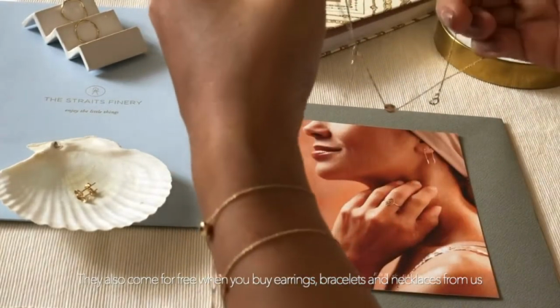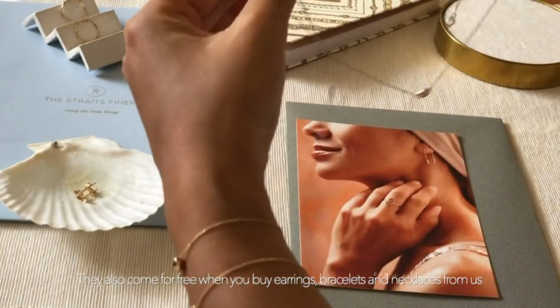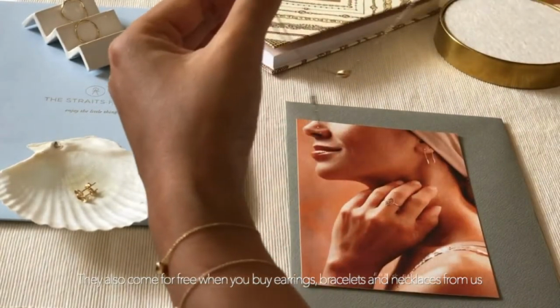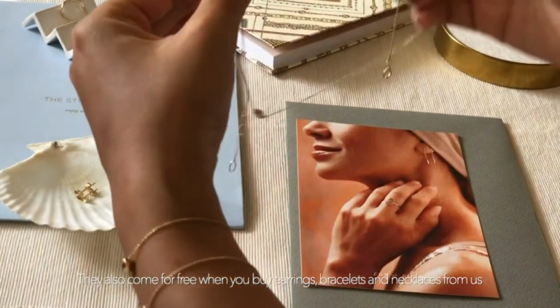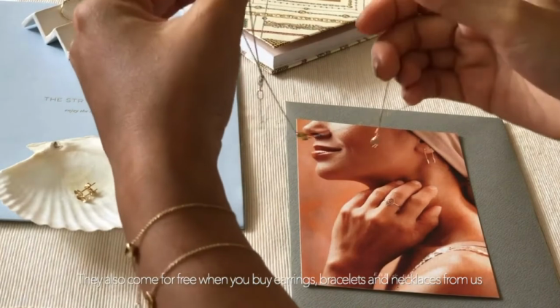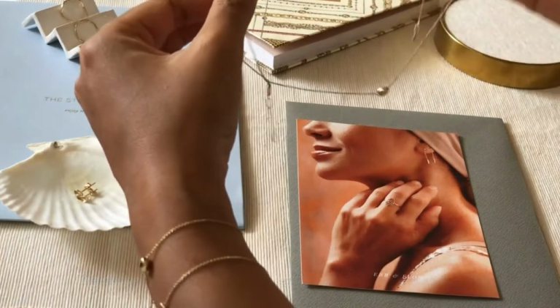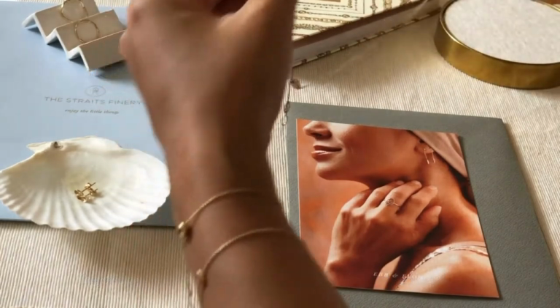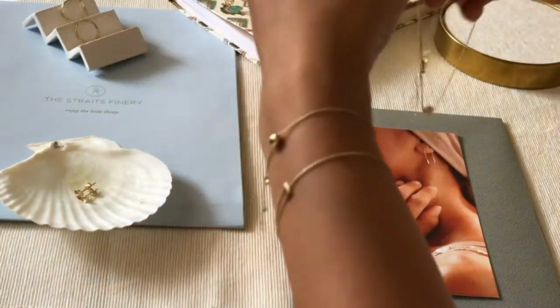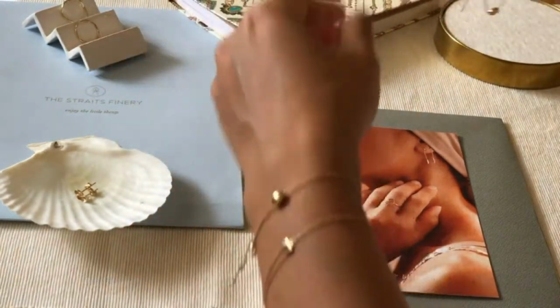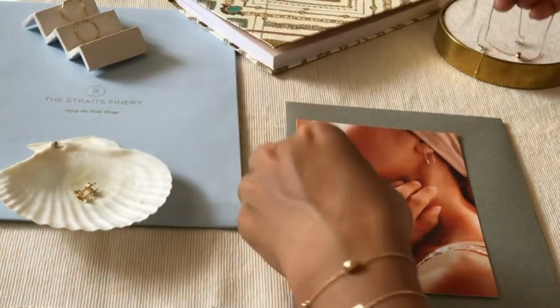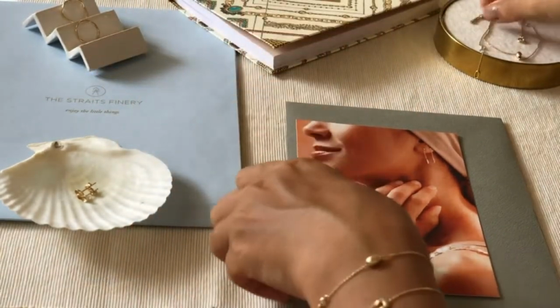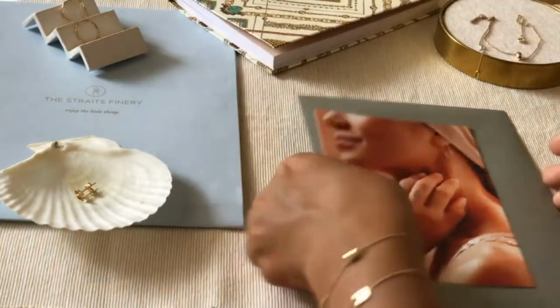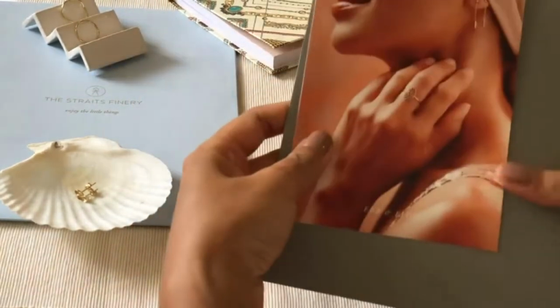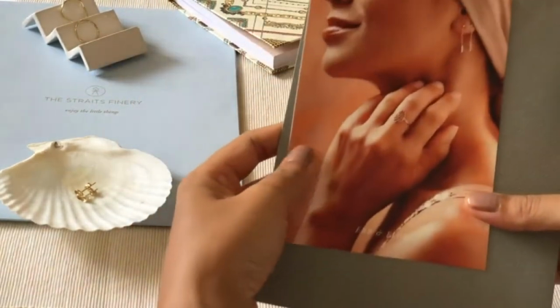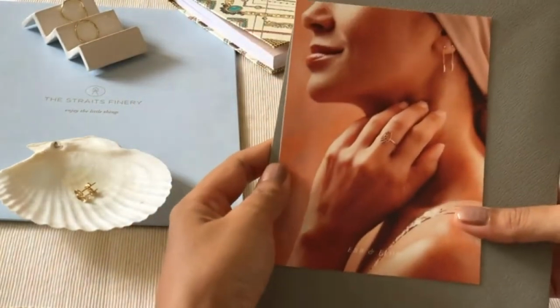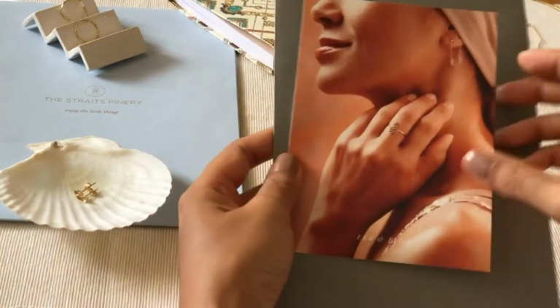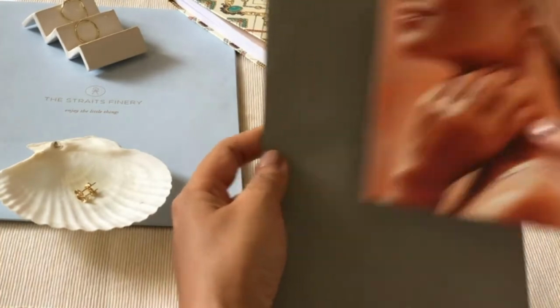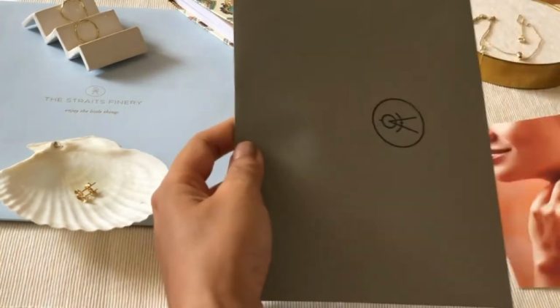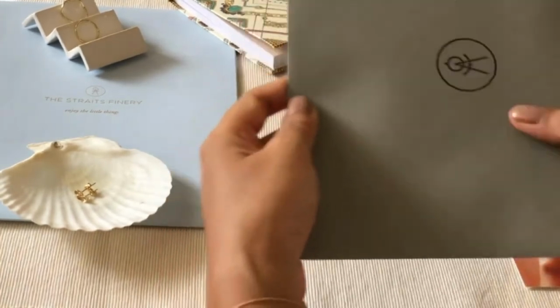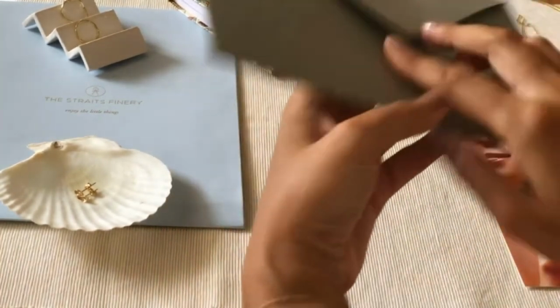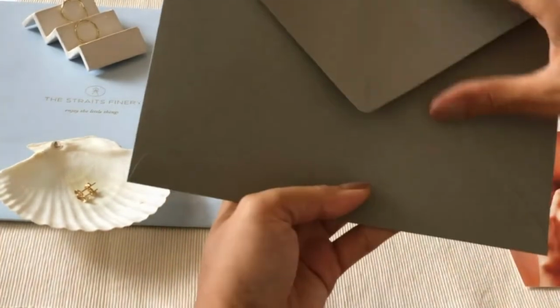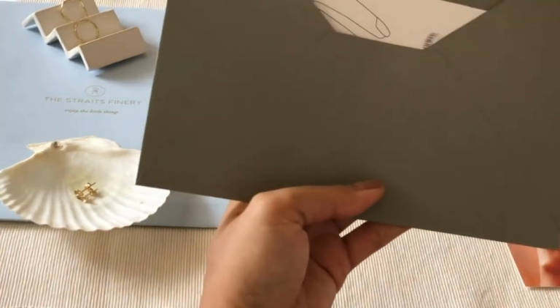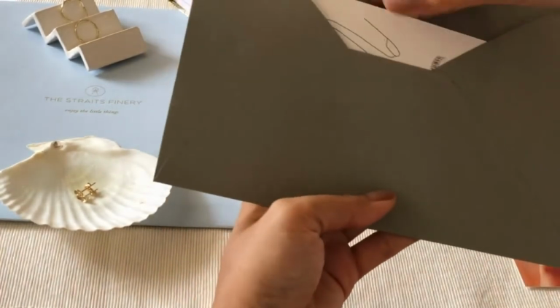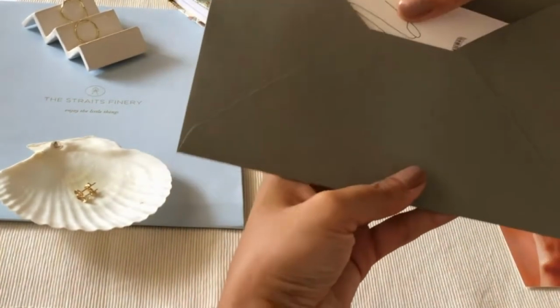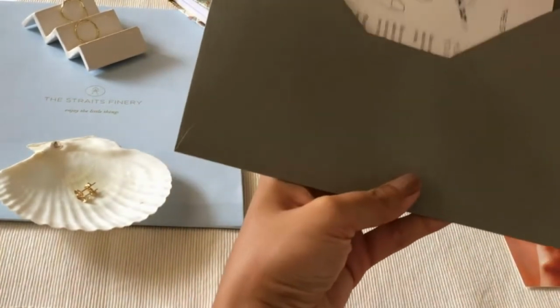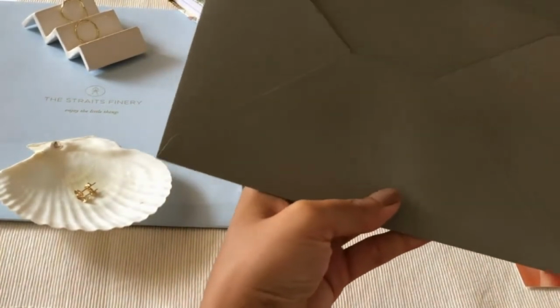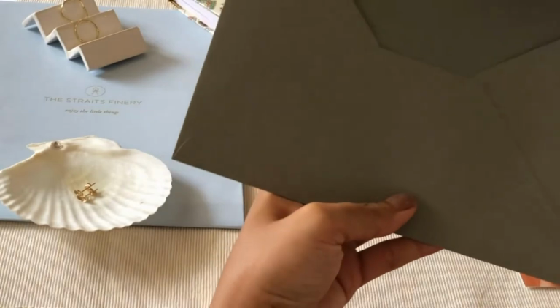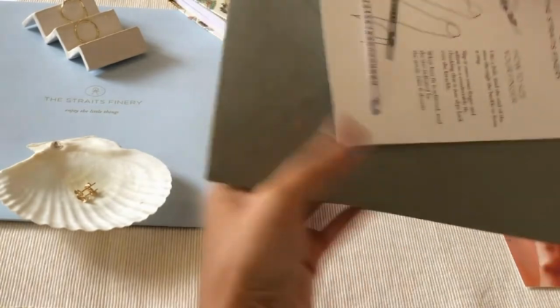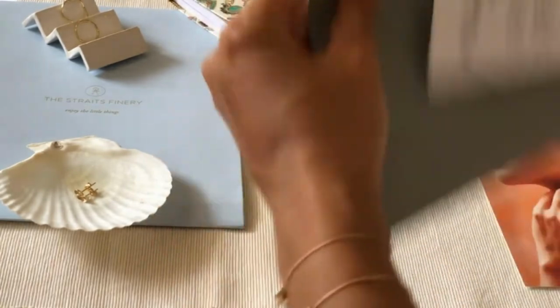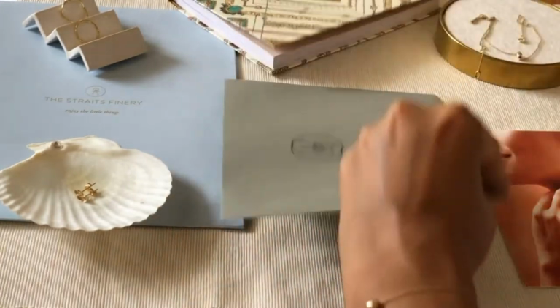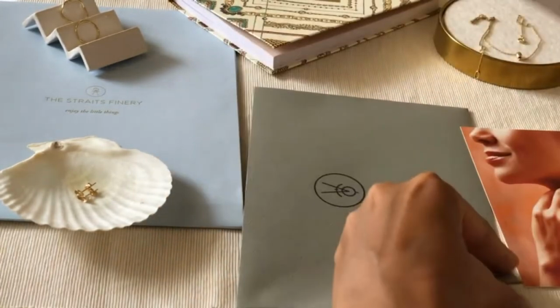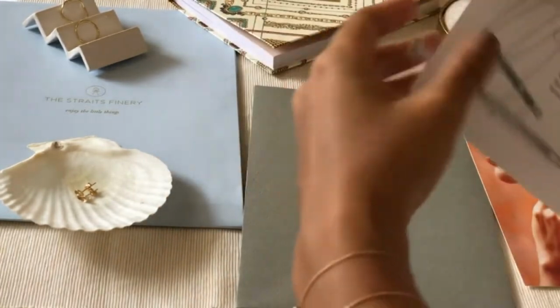Over here we have featured the coral earrings, the drift bracelet, as well as the drift necklace. Your ring sizer will come in a grey envelope like this and they come along with instructions.